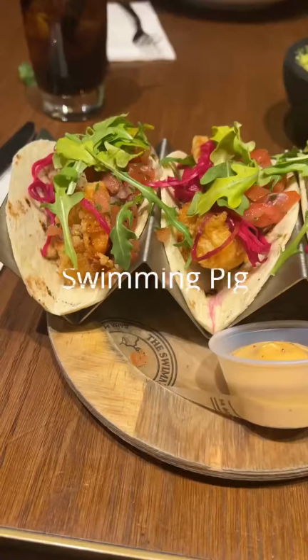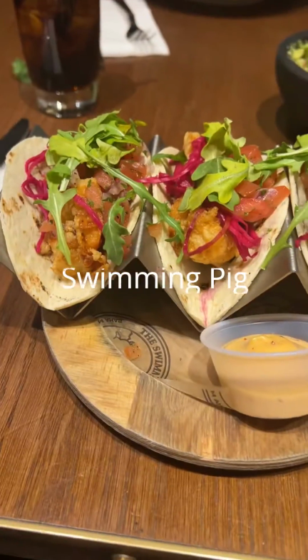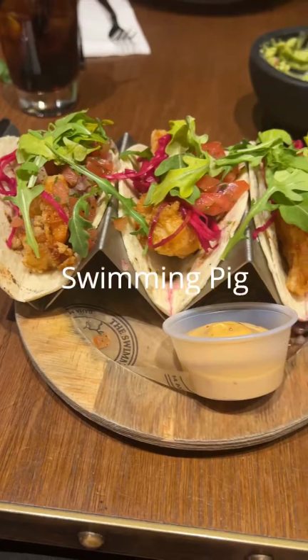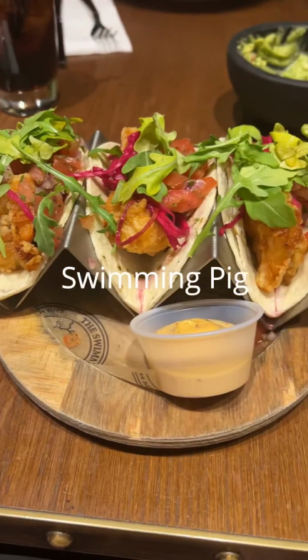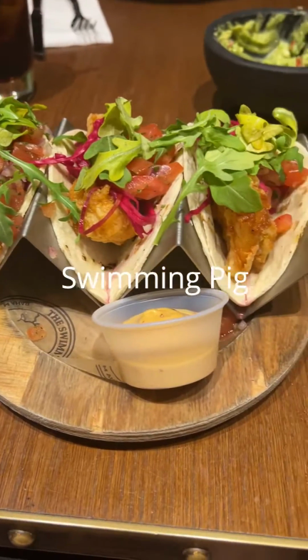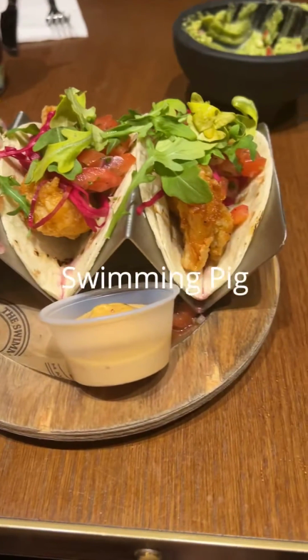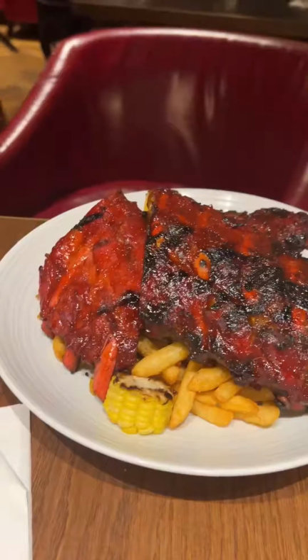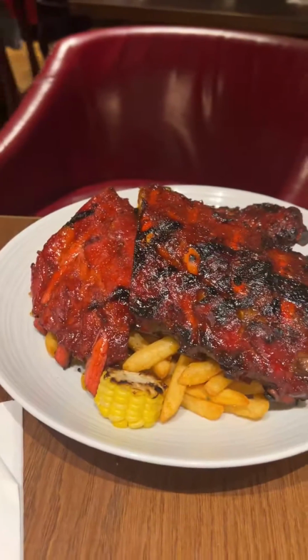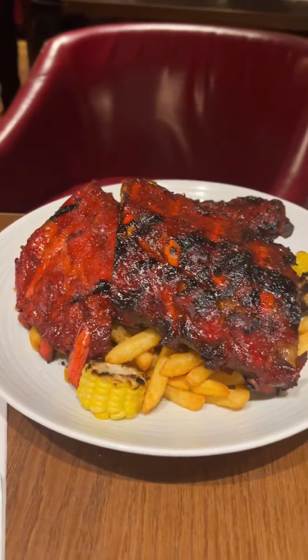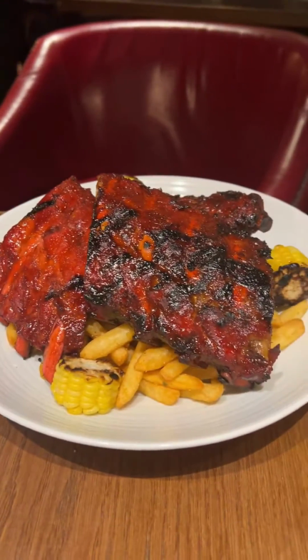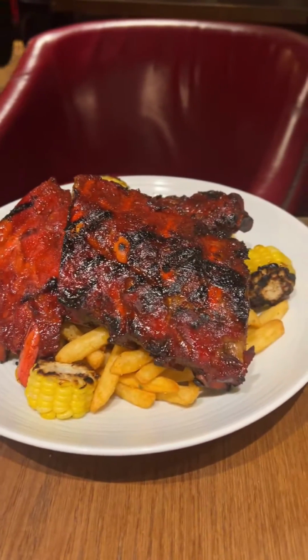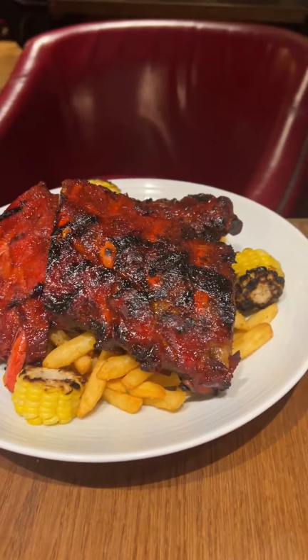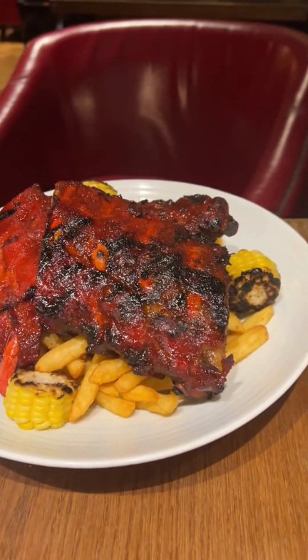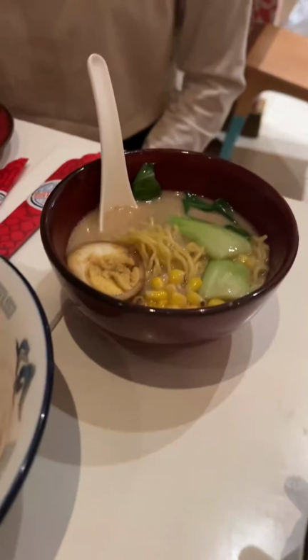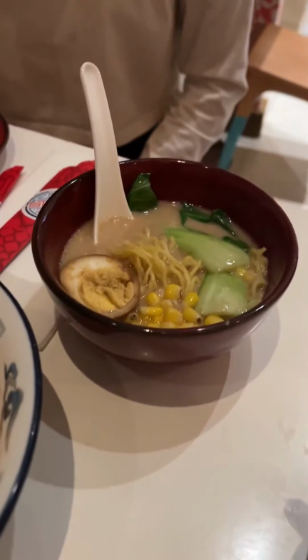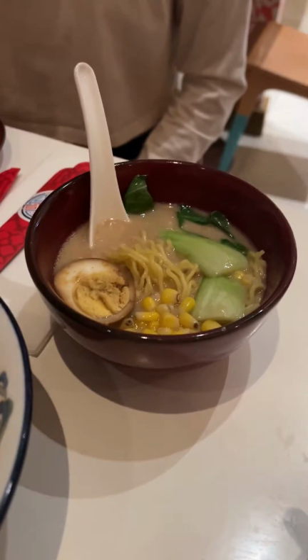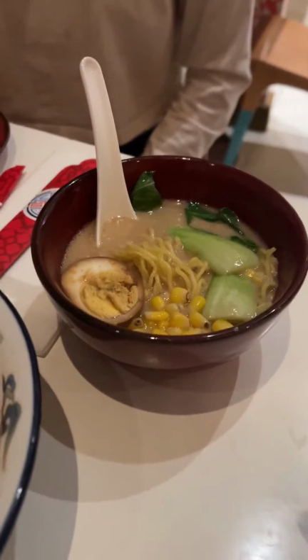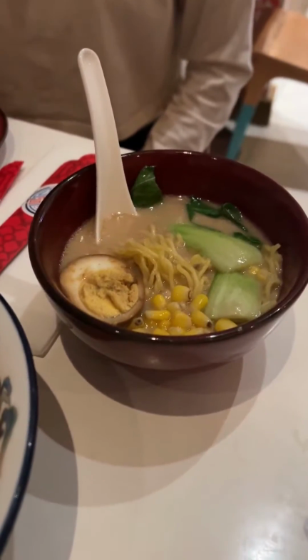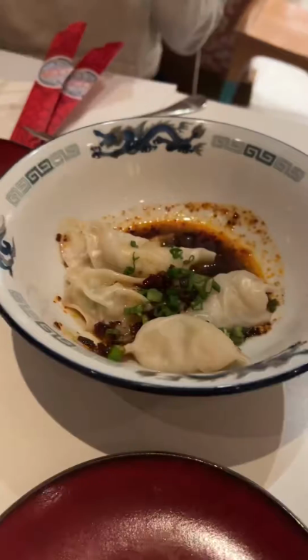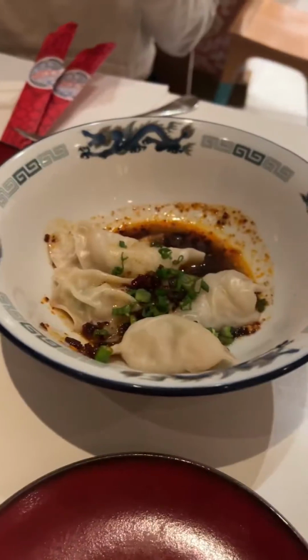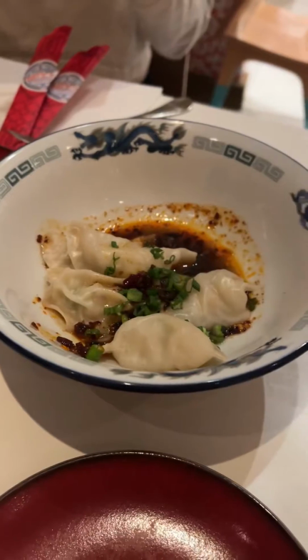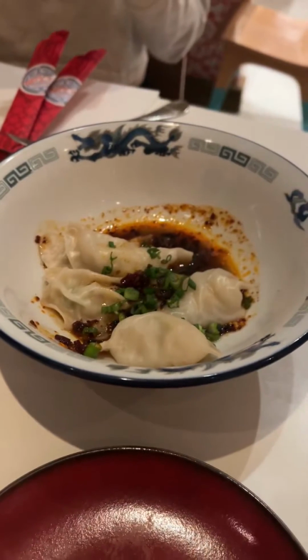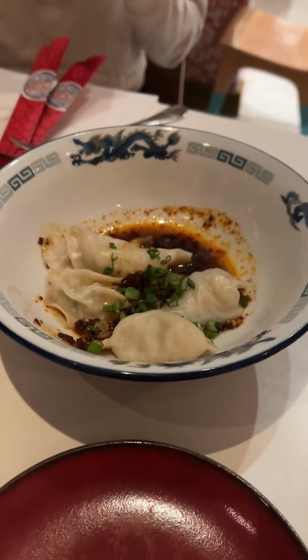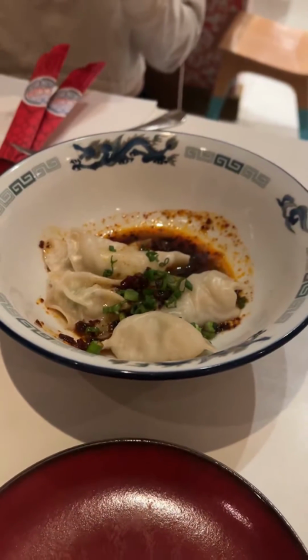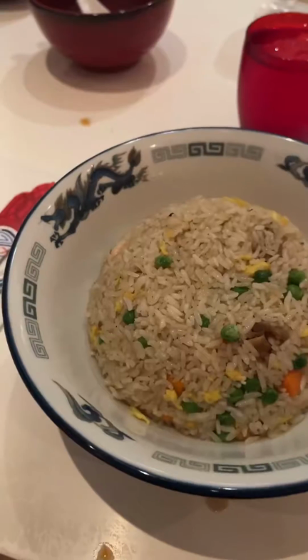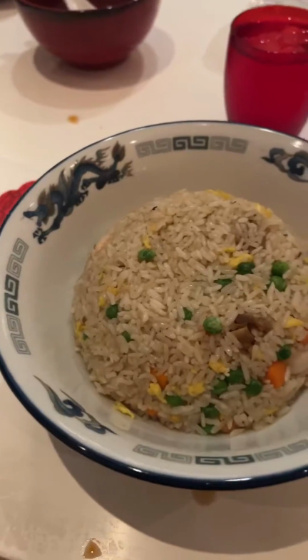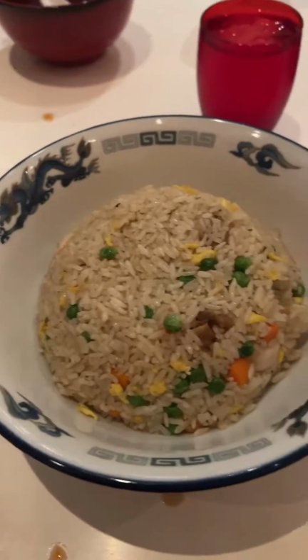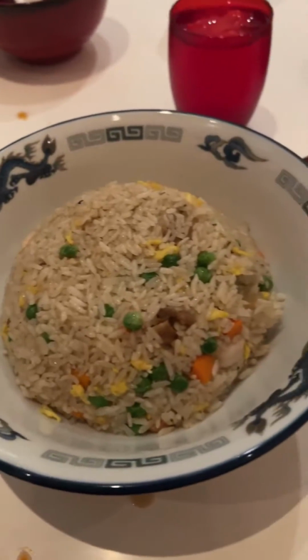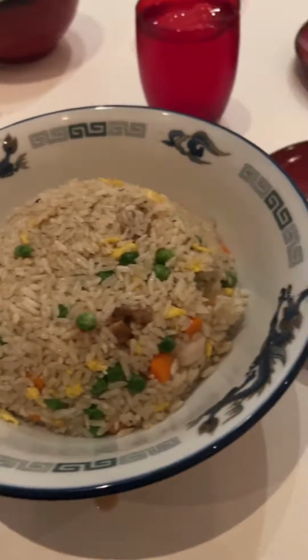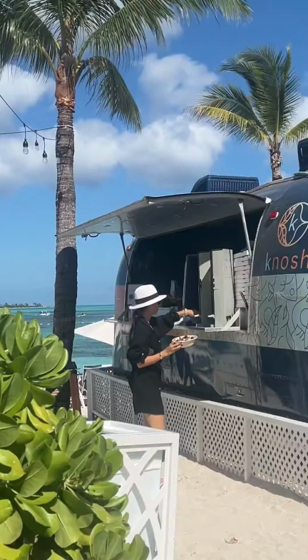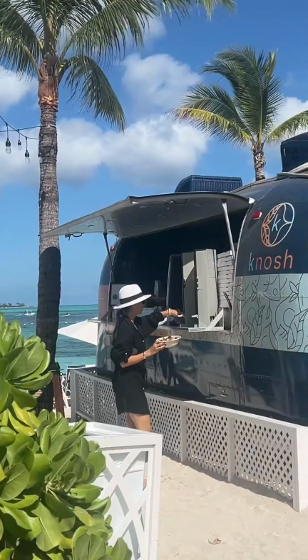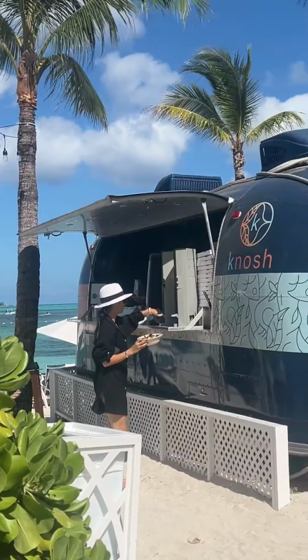The Swimming Pig is a sports pub atmosphere with a lot of traditional American food. My favorite walk-up restaurant is Styx — we tried potstickers, ramen, and fried rice.